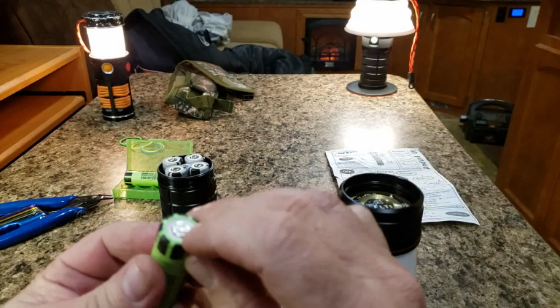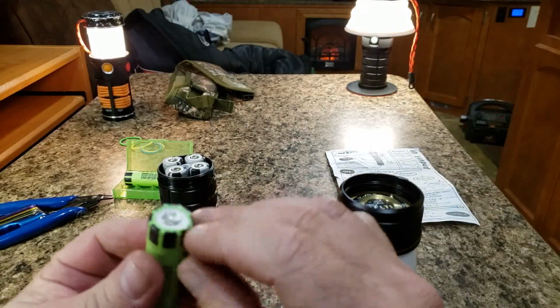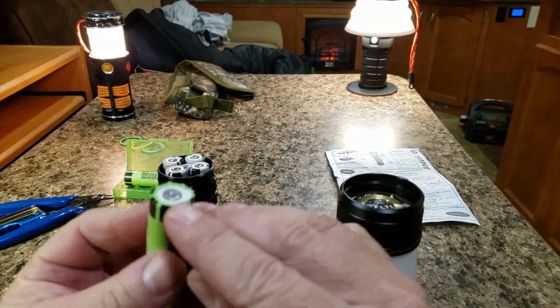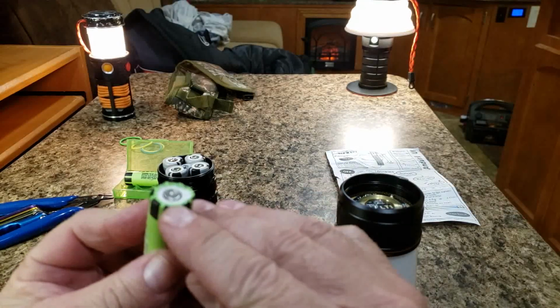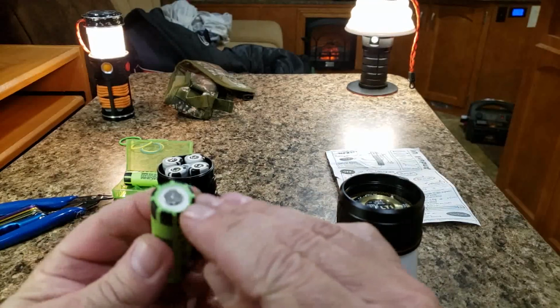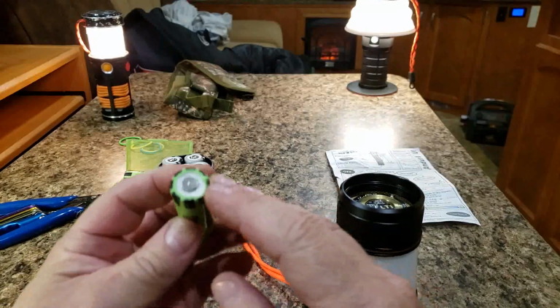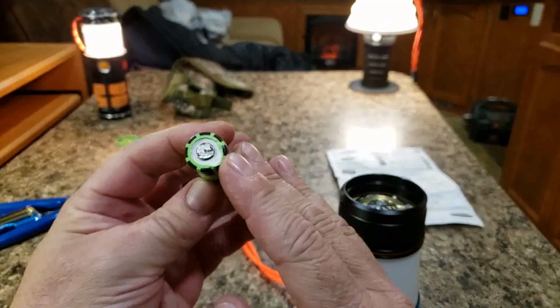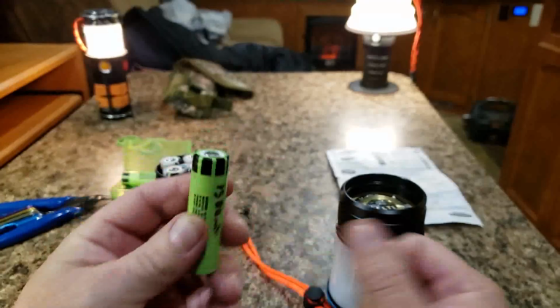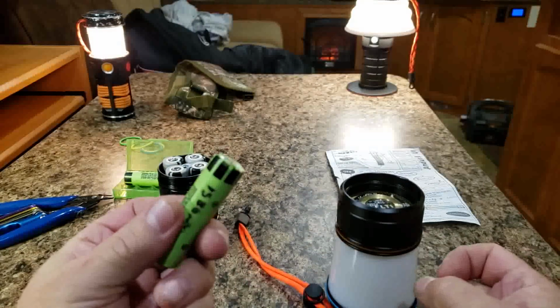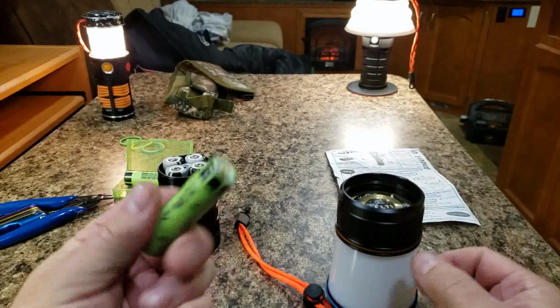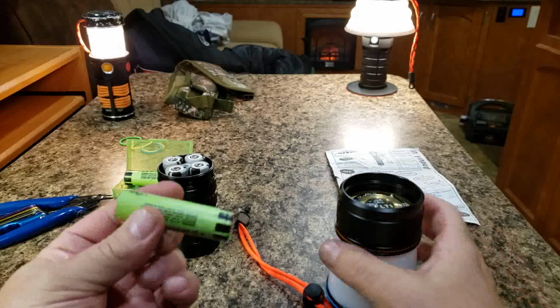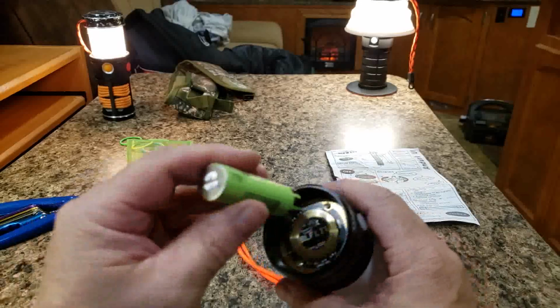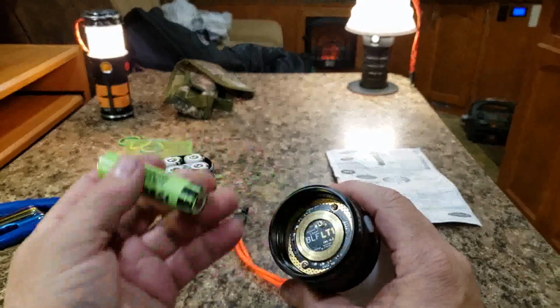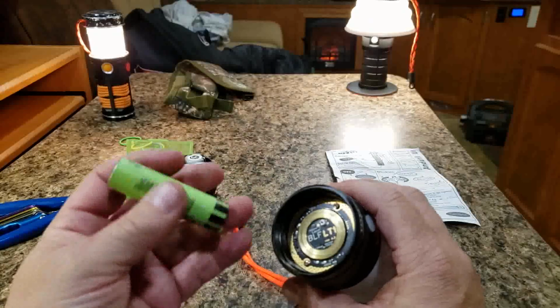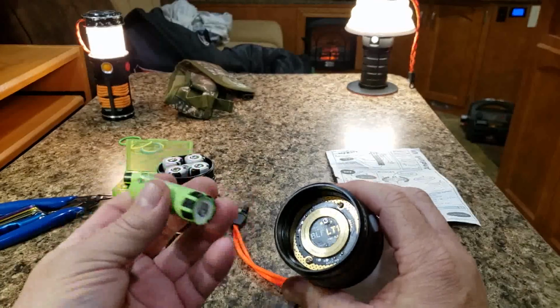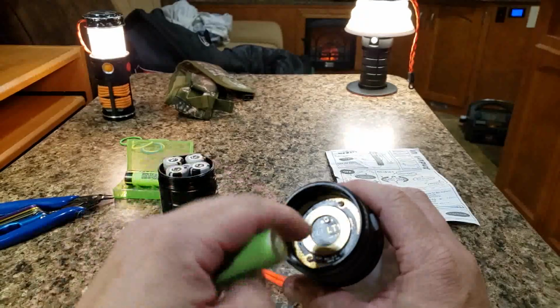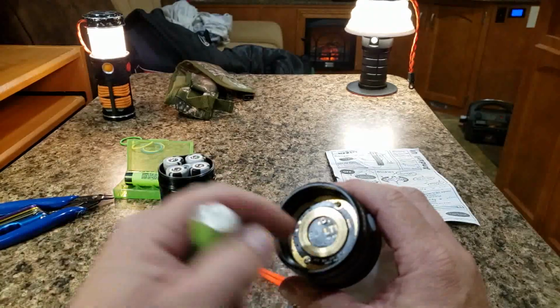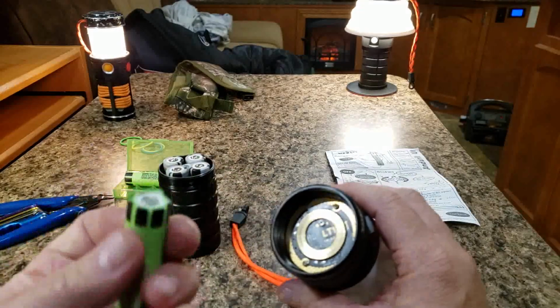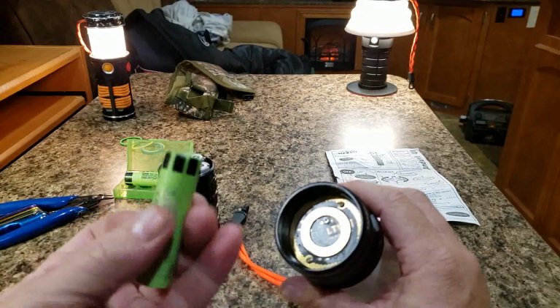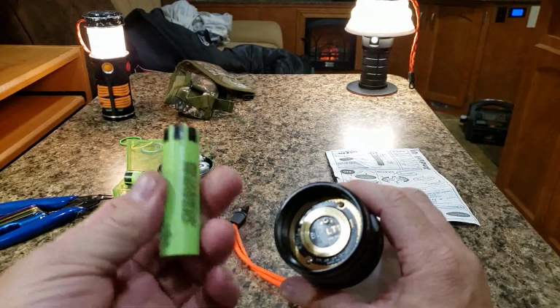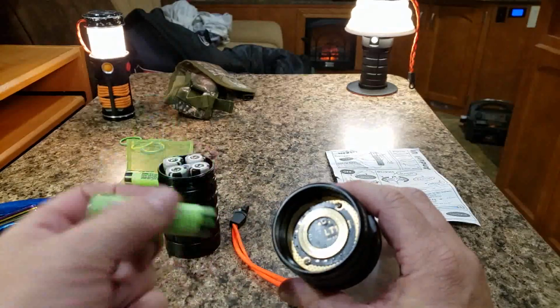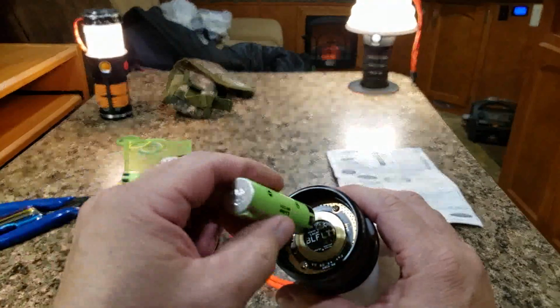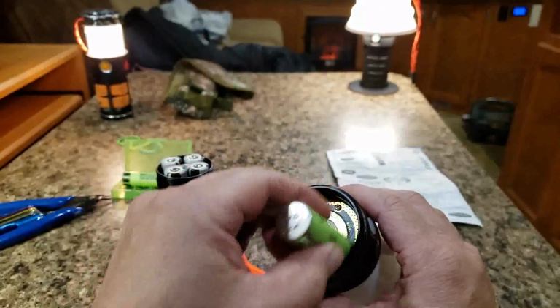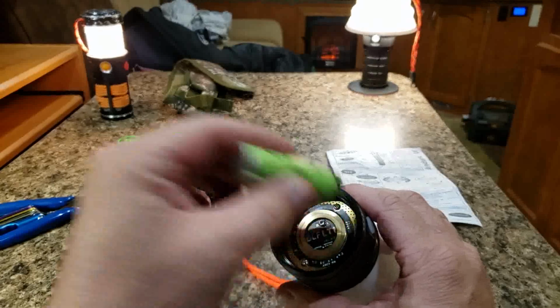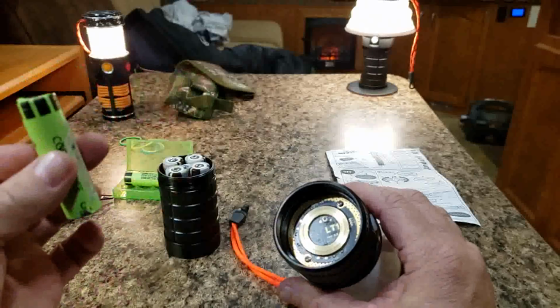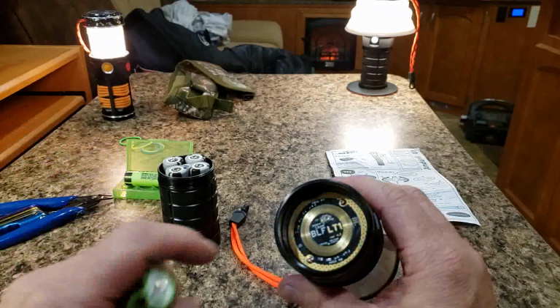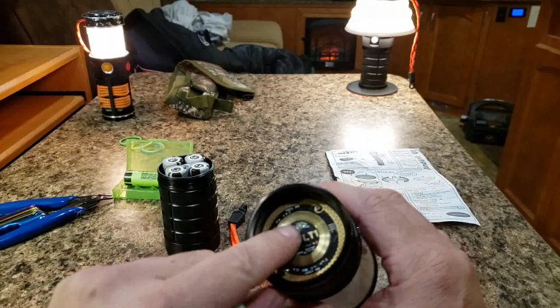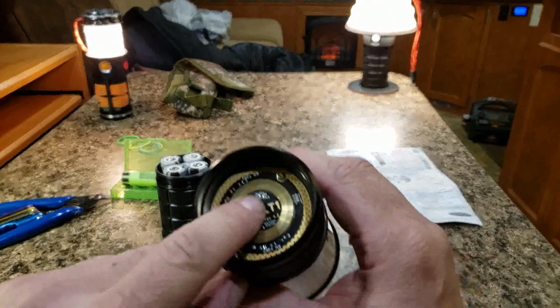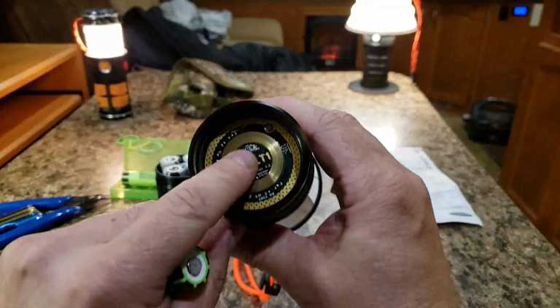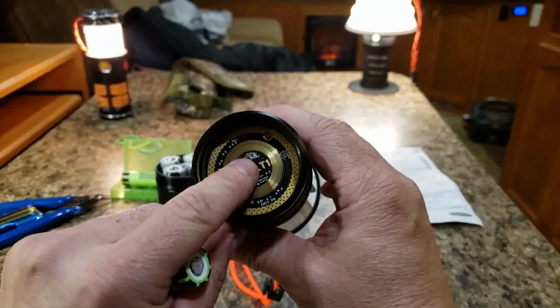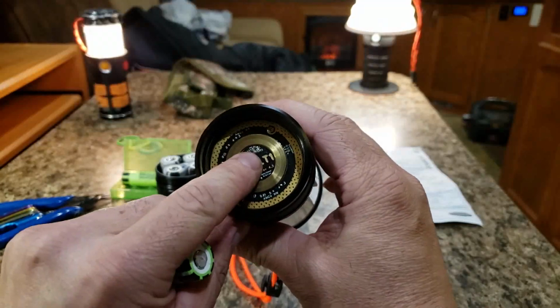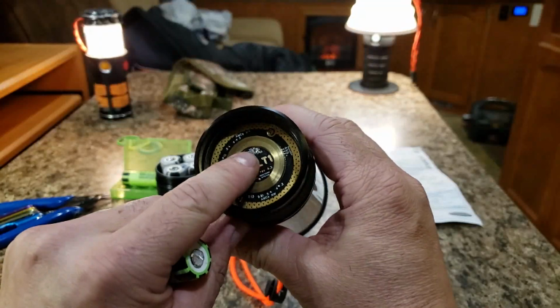Now beneath this wrapper is the negative side, so you've got to be very careful about any shorting possibility. Just a little bit of concern — not serious — but just be careful if anybody's planning to use flat top cells in the BLF LT-1 regarding the trim pot itself.